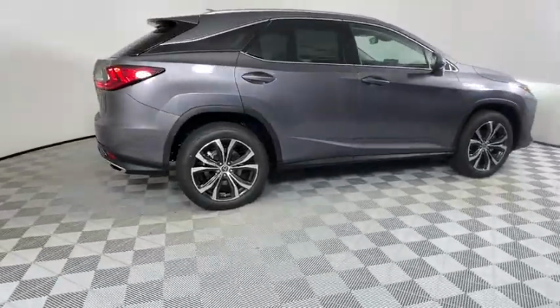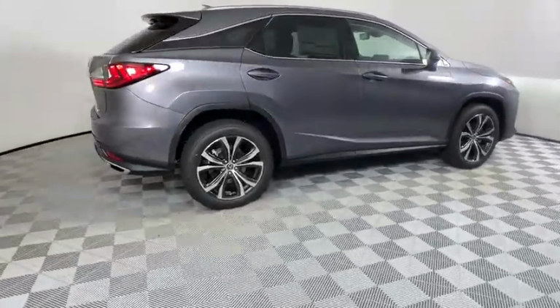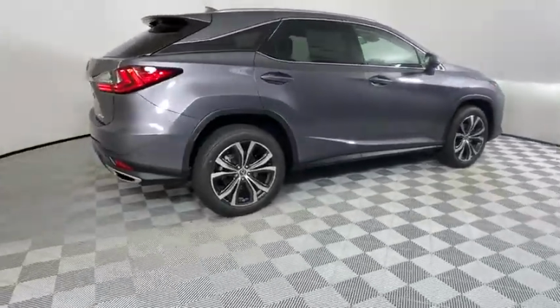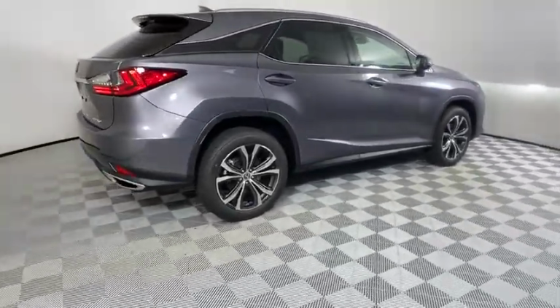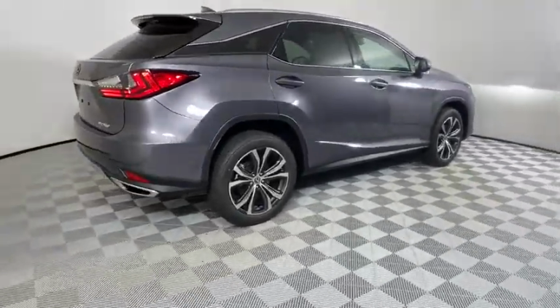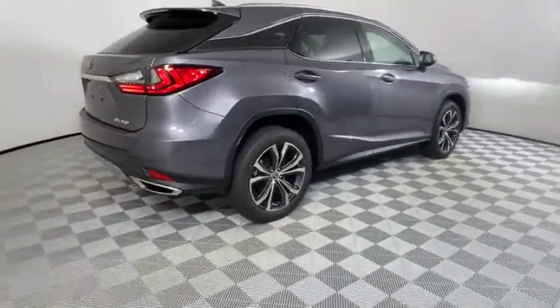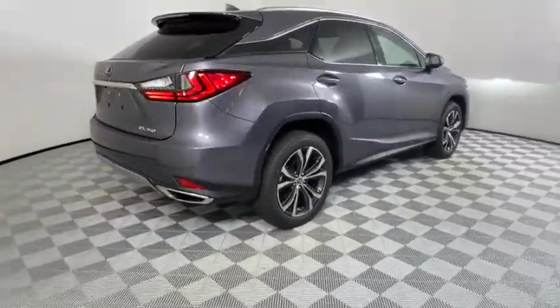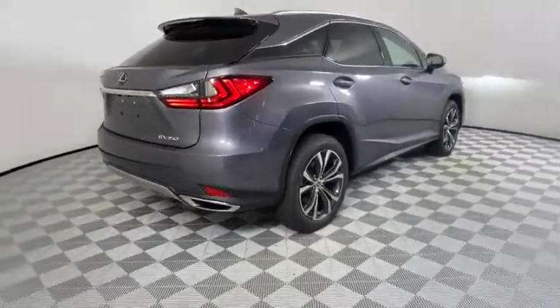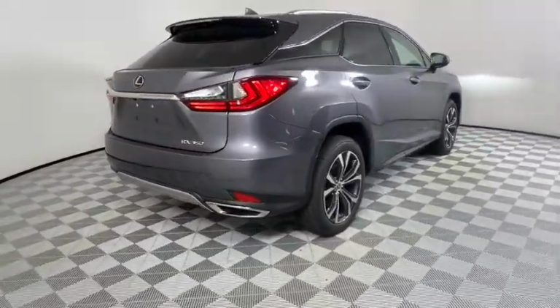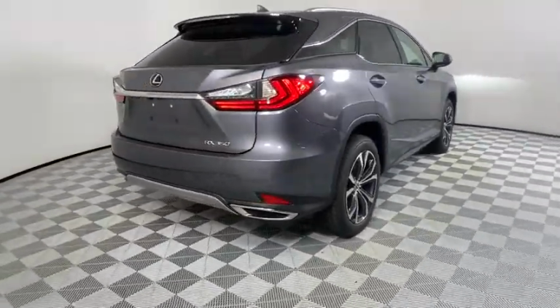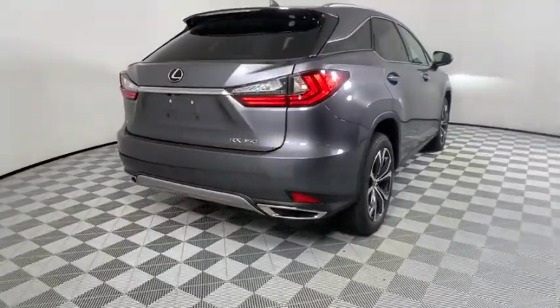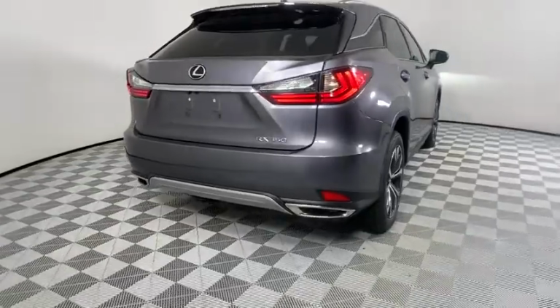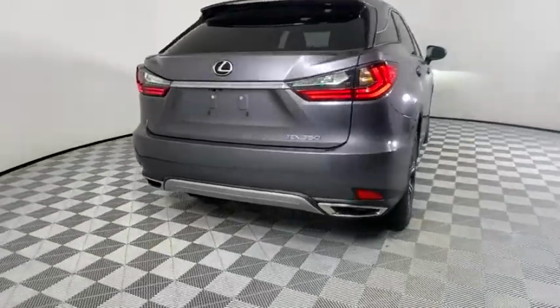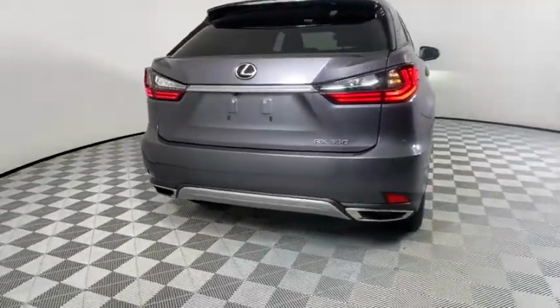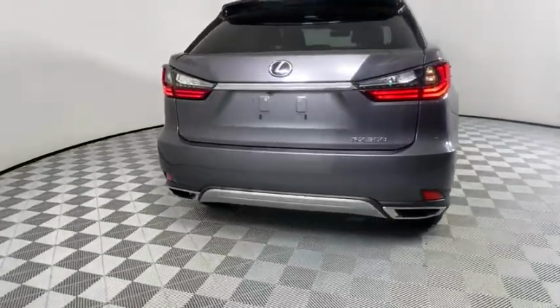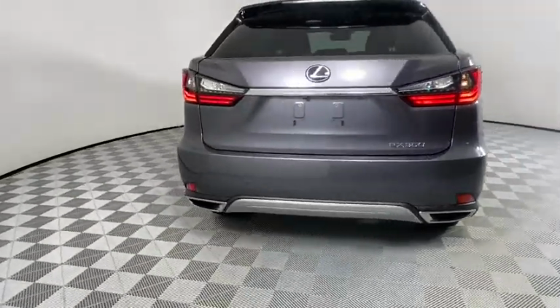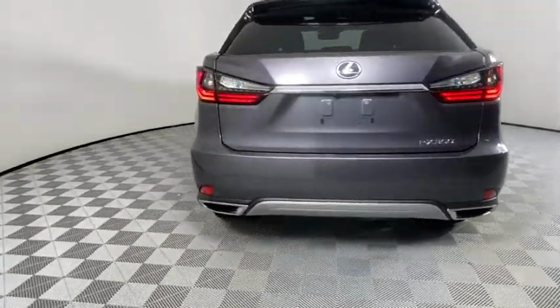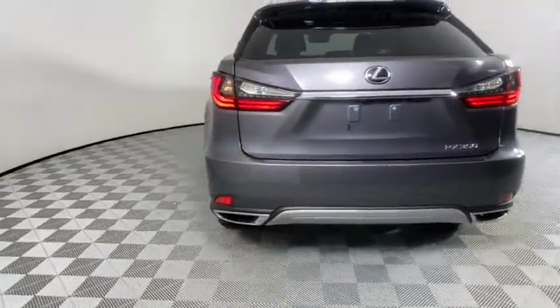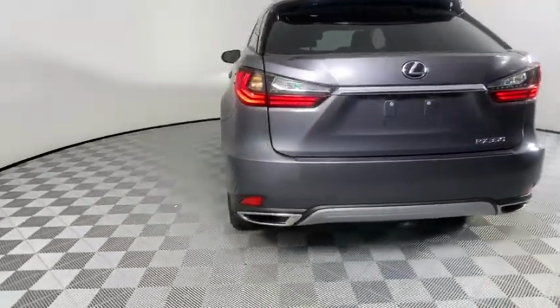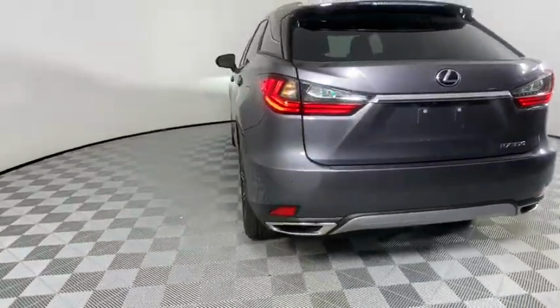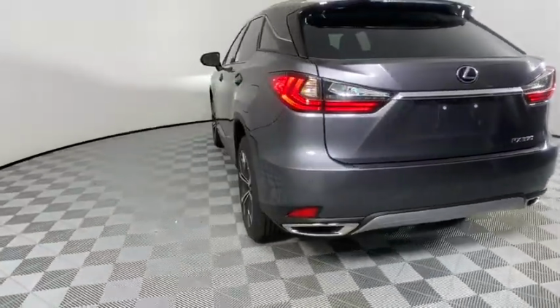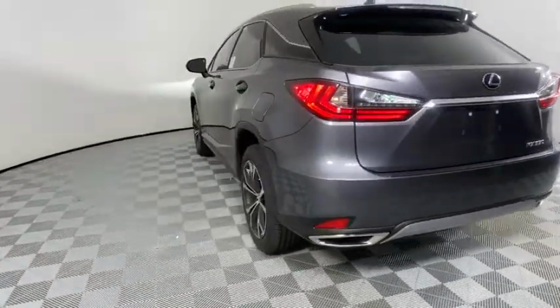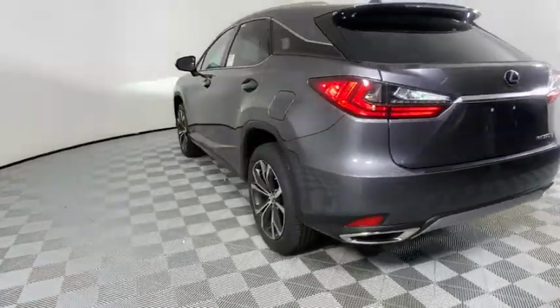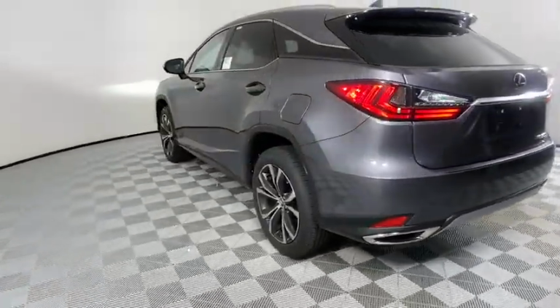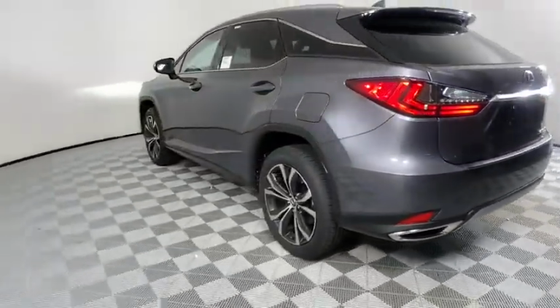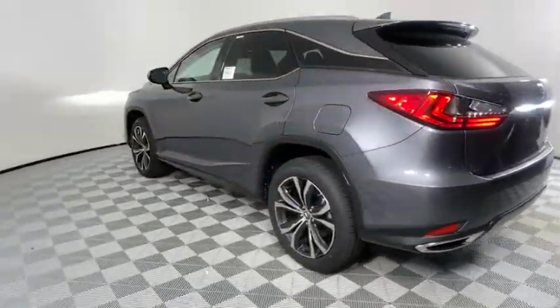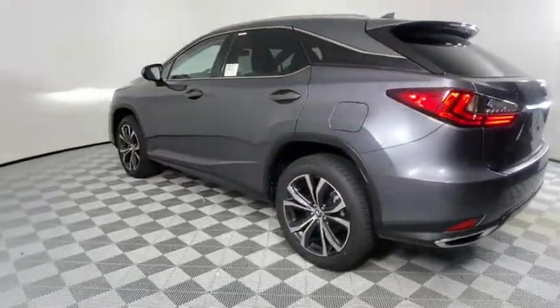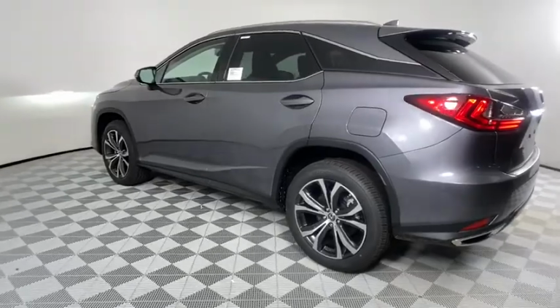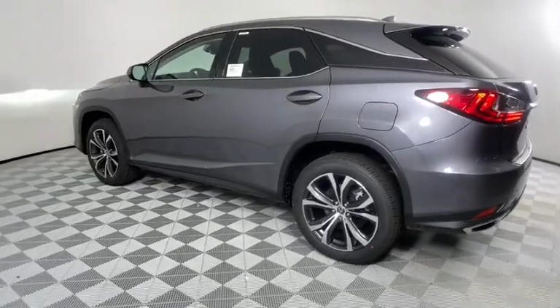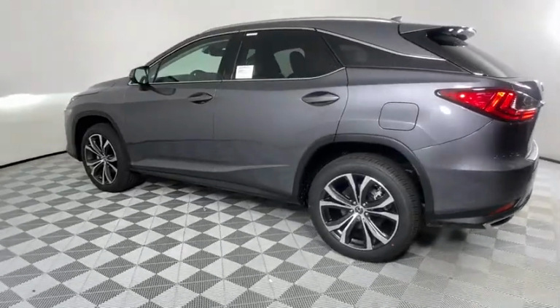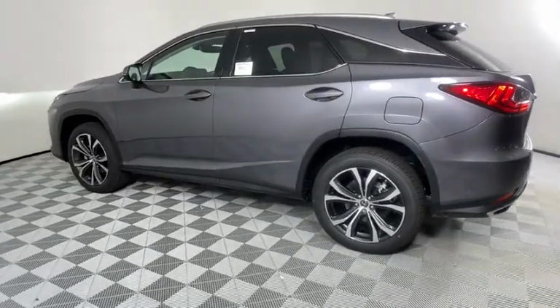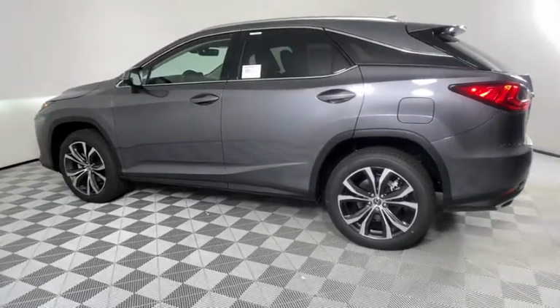Here are some of this vehicle's great options: backup camera, keyless entry, power passenger seat, steering wheel audio controls, remote engine start, and power liftgate.